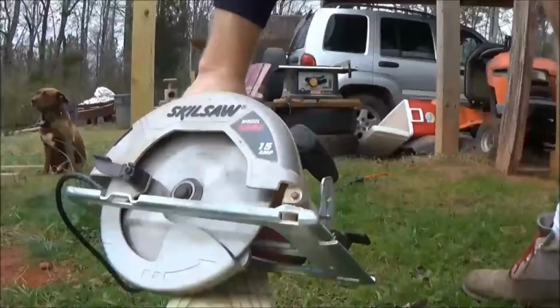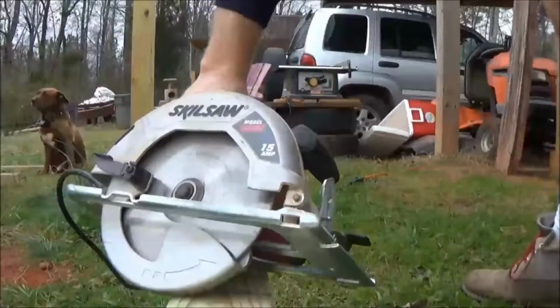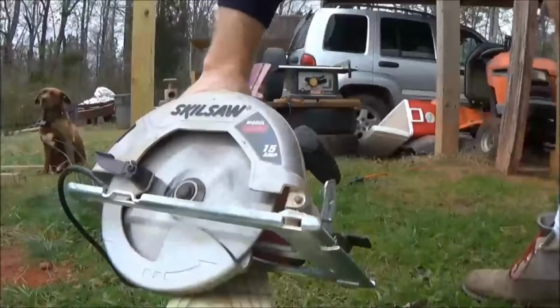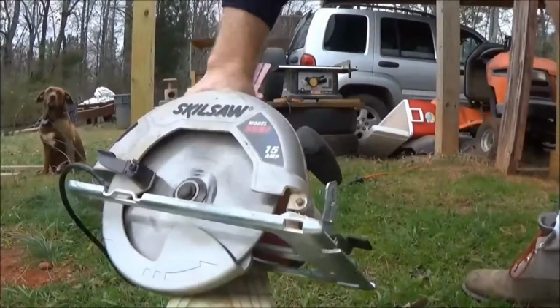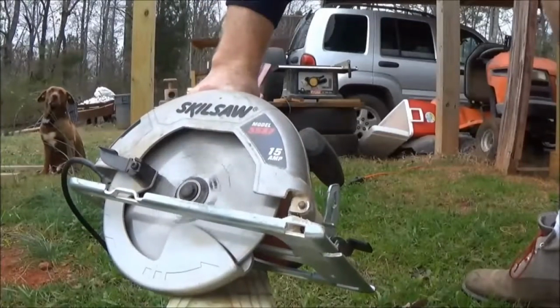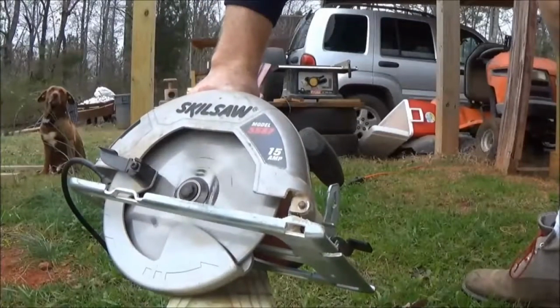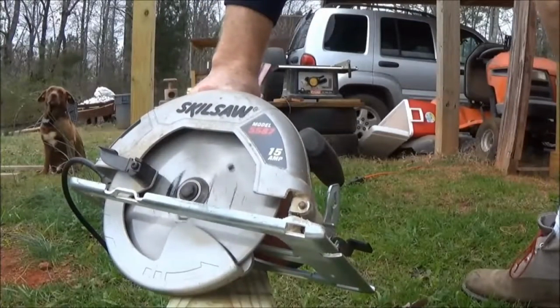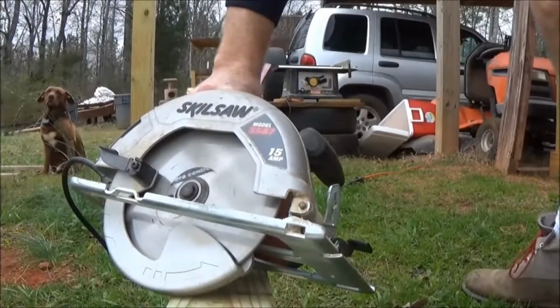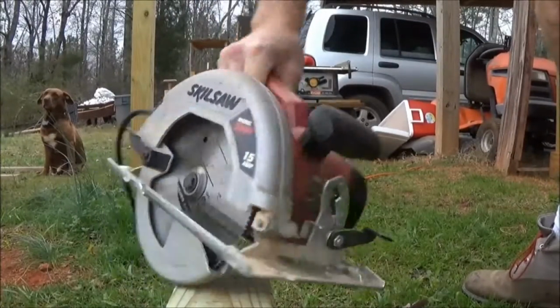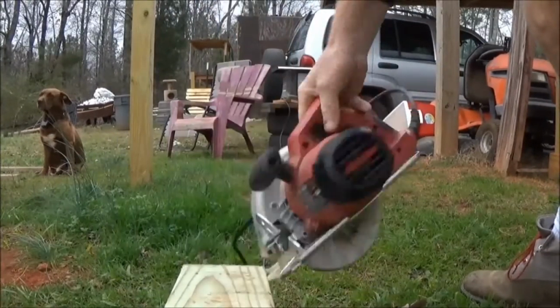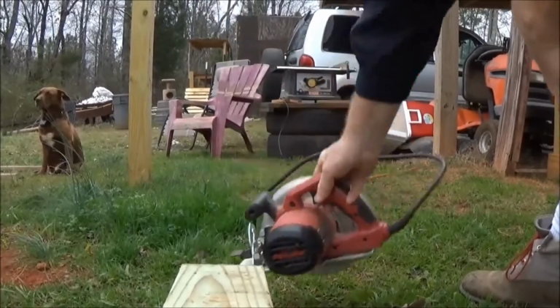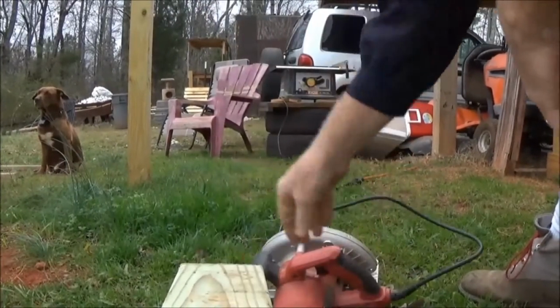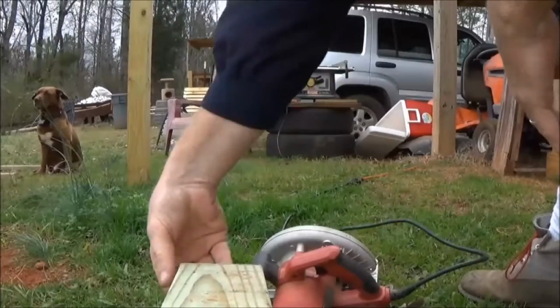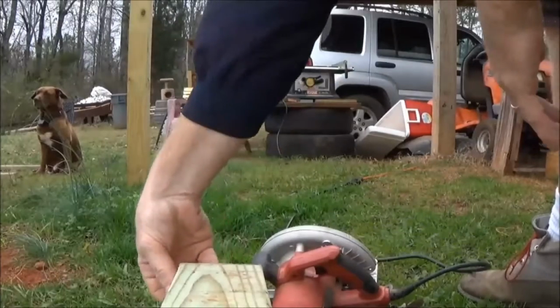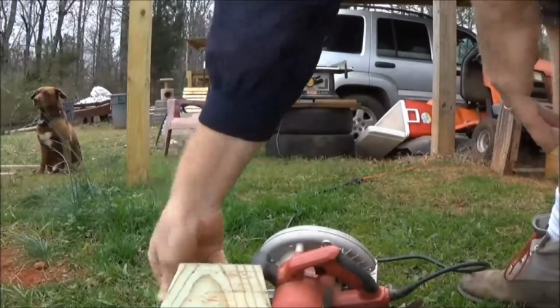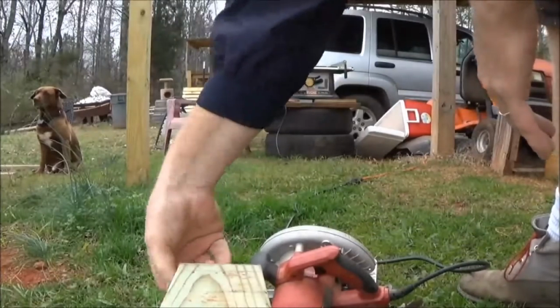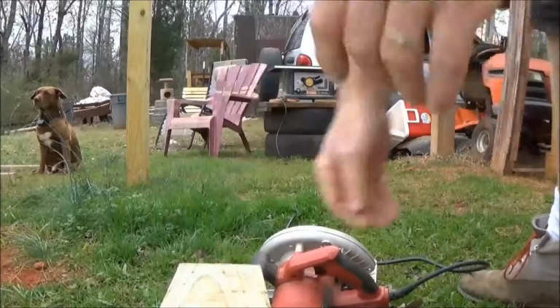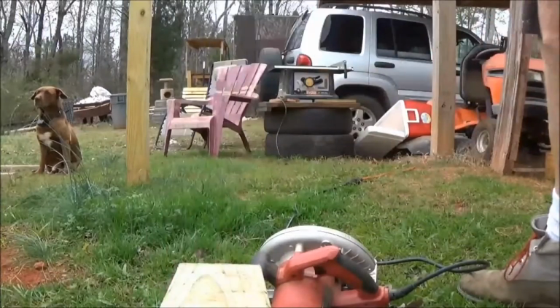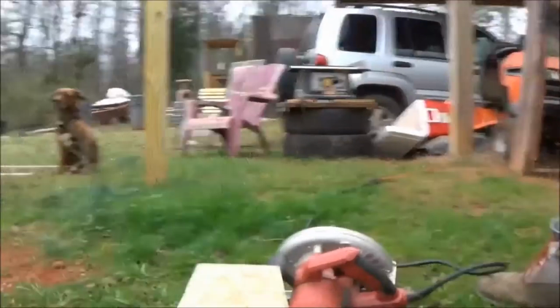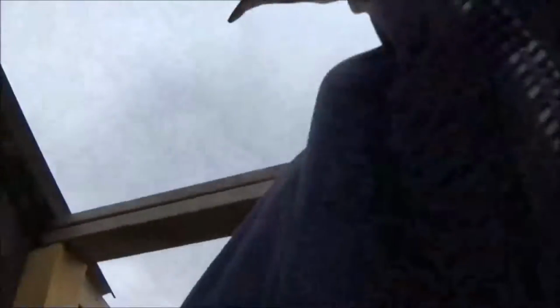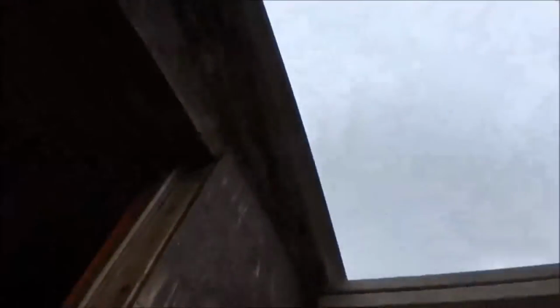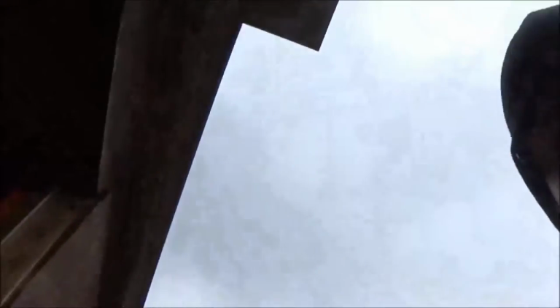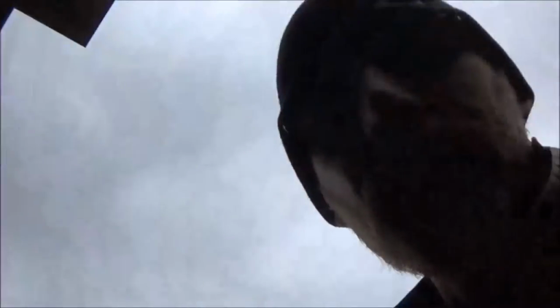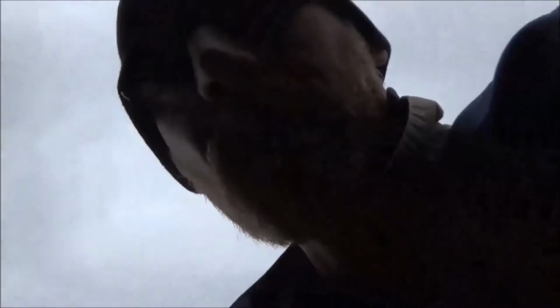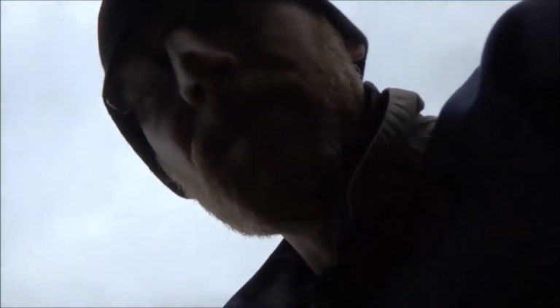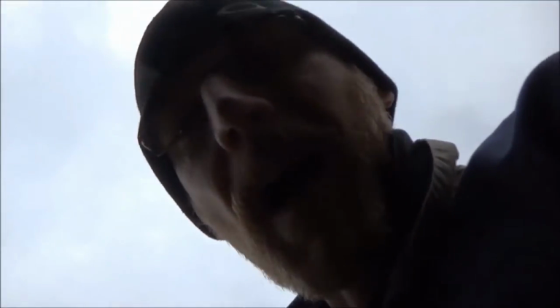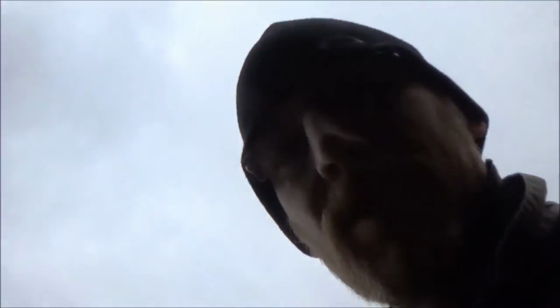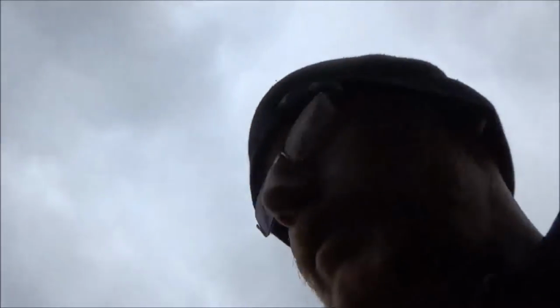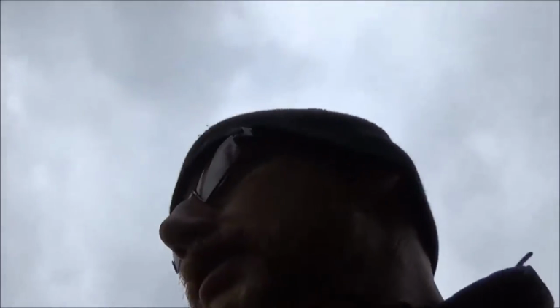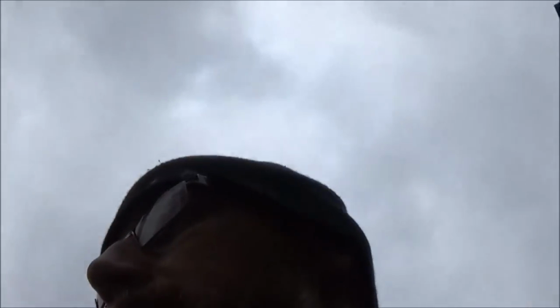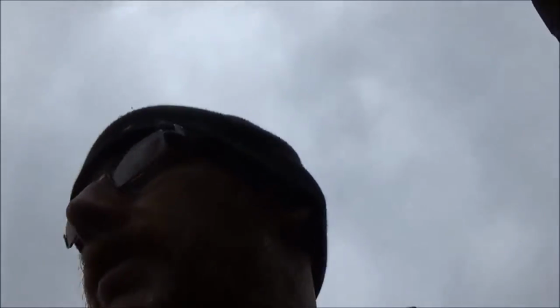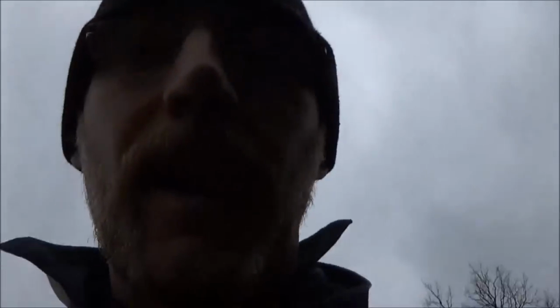Guys, I know I have a plywood blade on here, not a framing blade. It's something to change, but zero fox. Zero fox.